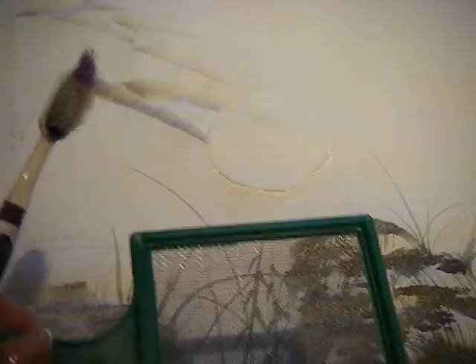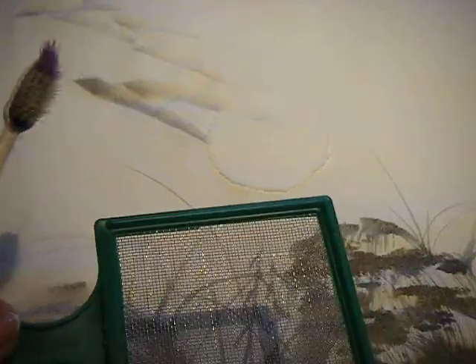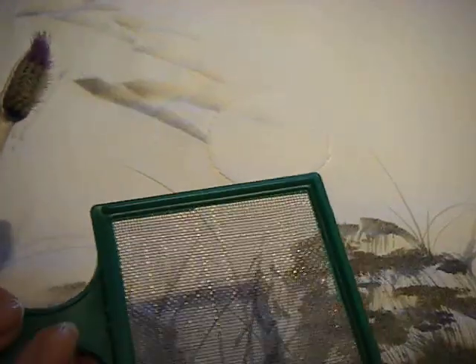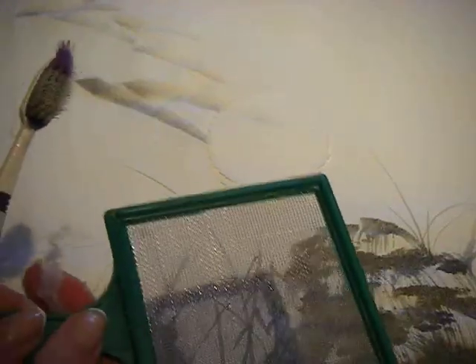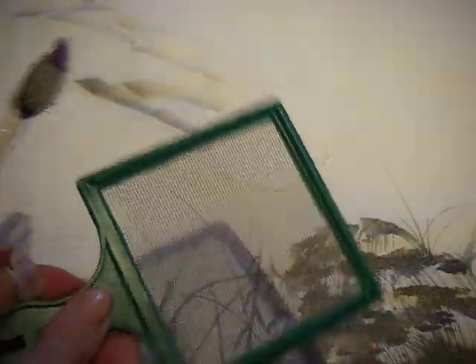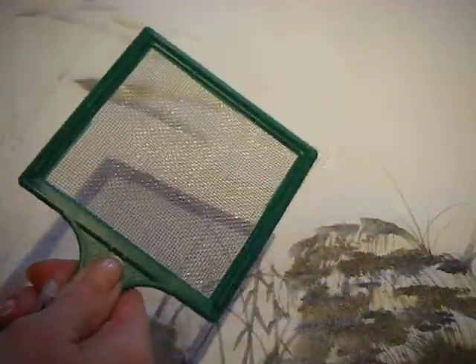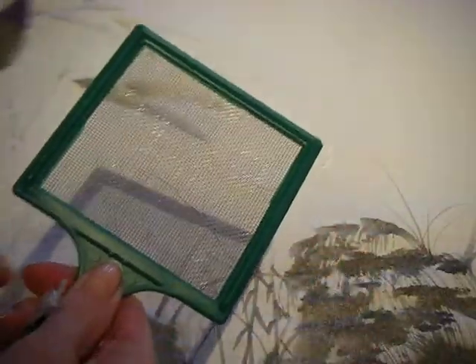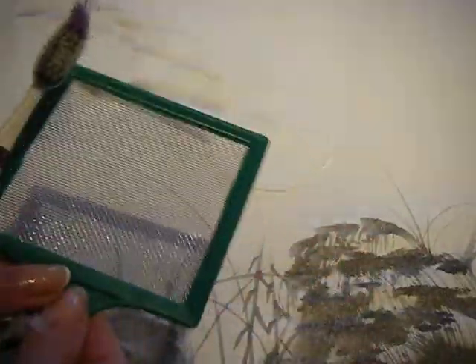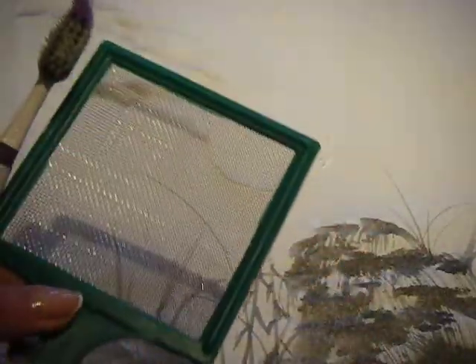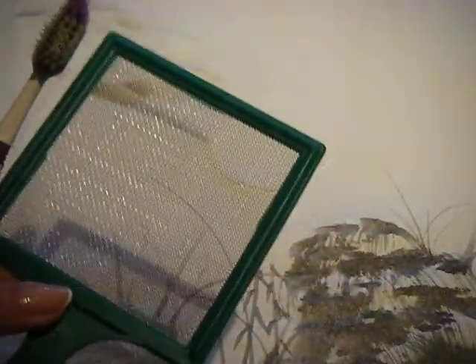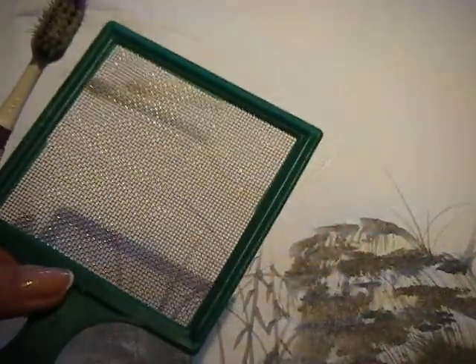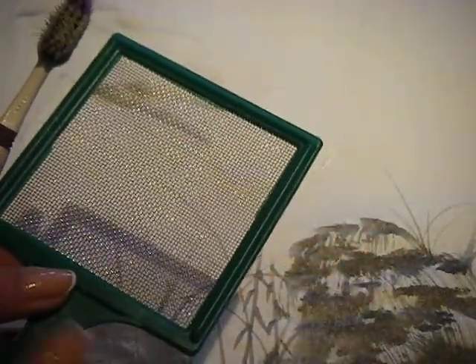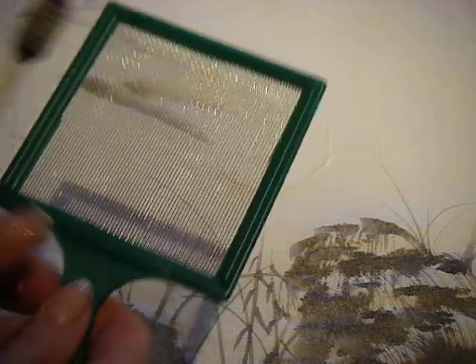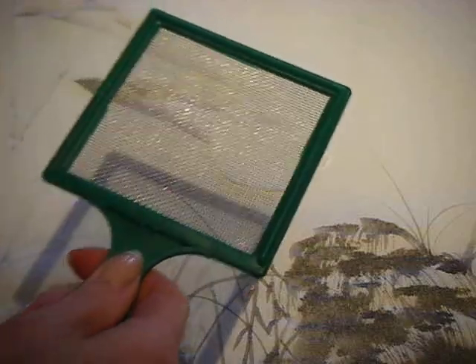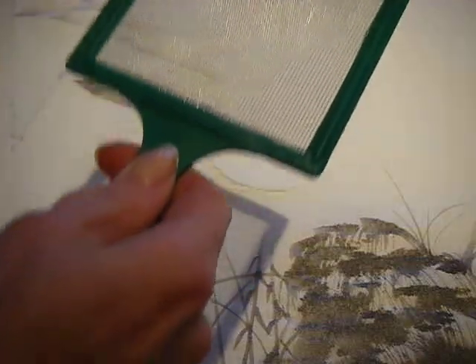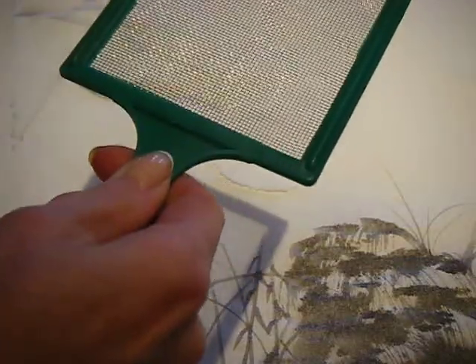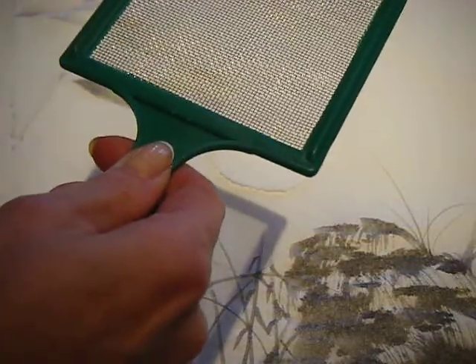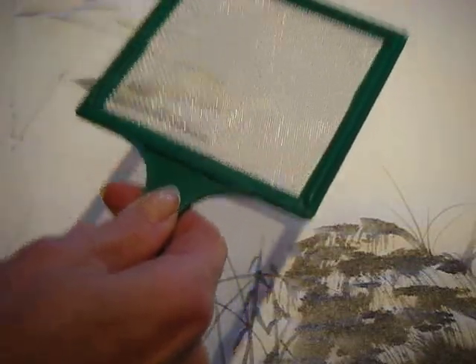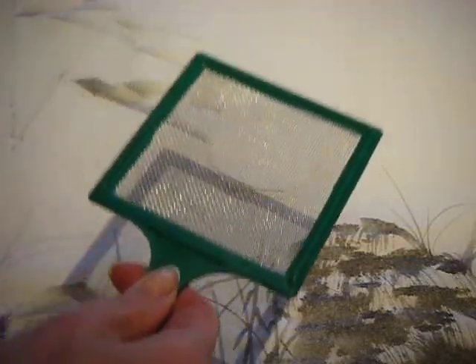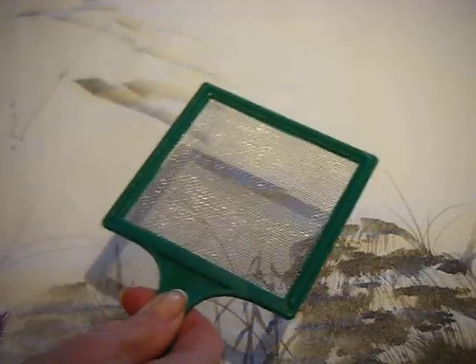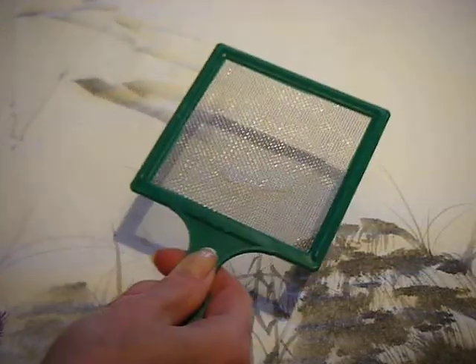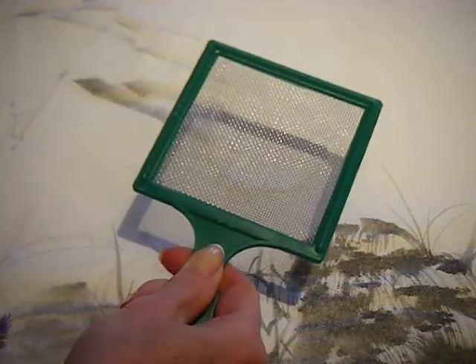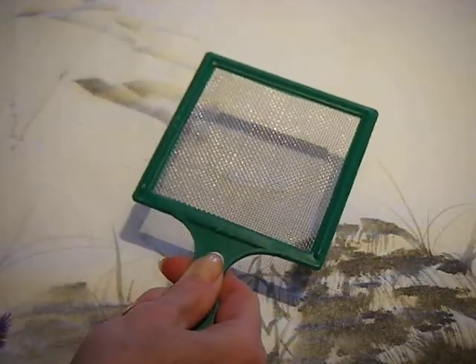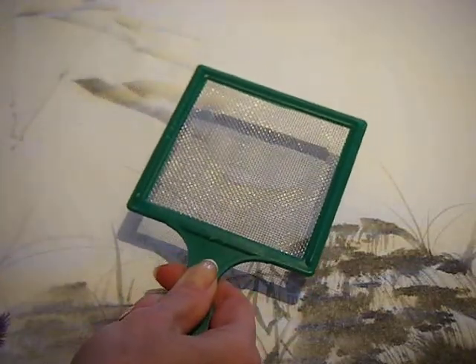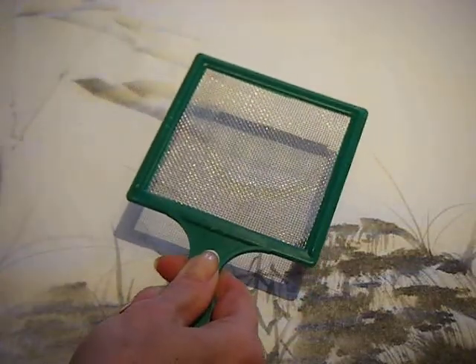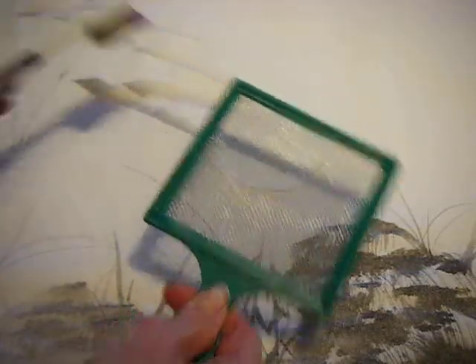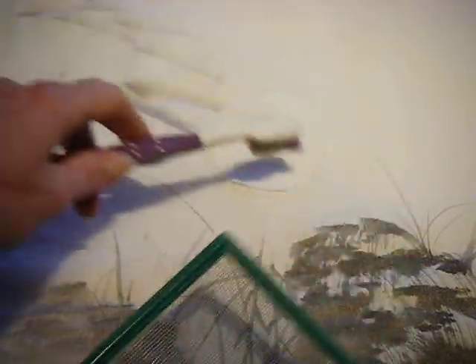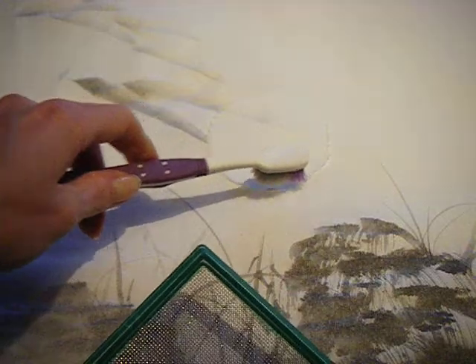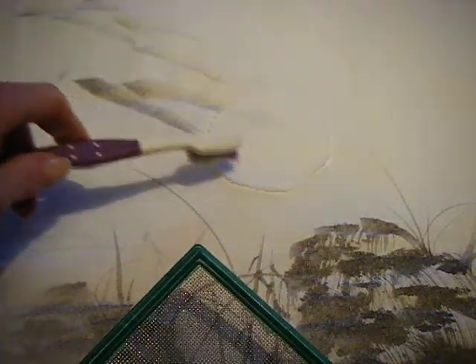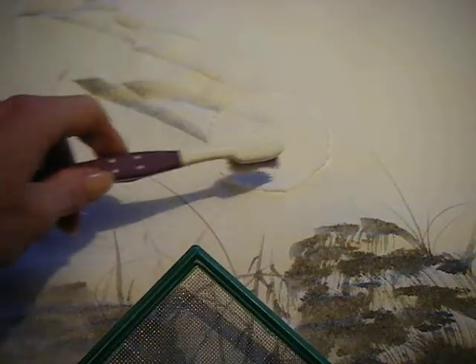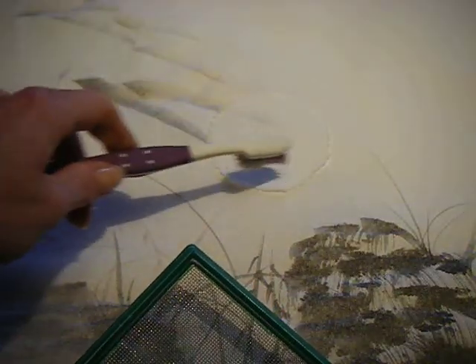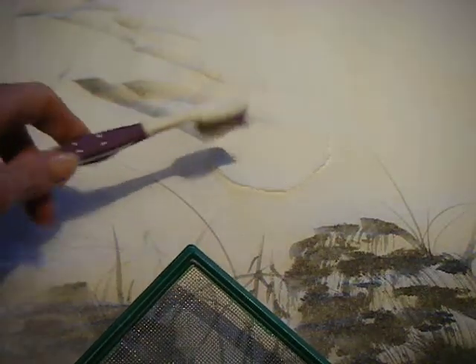So here we are adding a moon shadow. I've got my screen and it'll be very important that I hold it not really high up, but actually rather close to the edge of the moon, which is right over here.